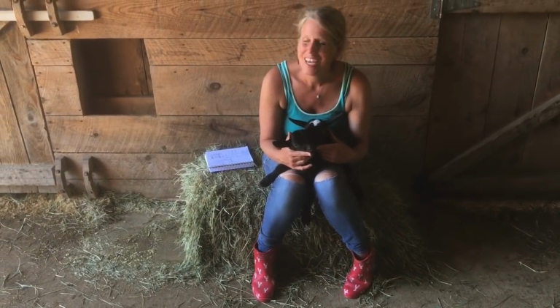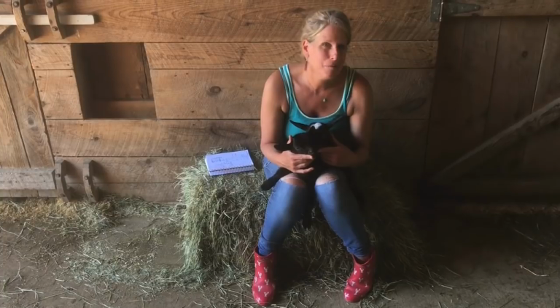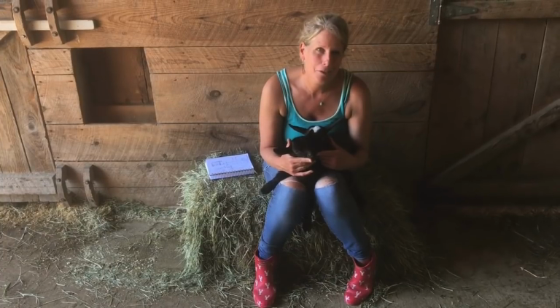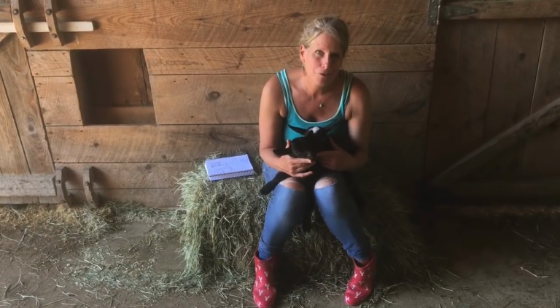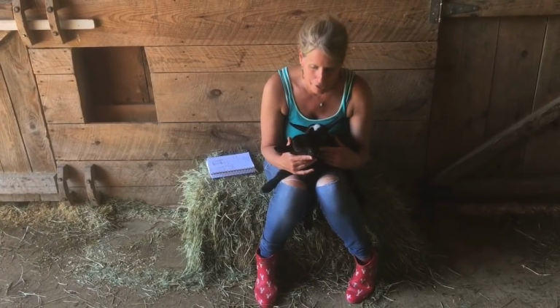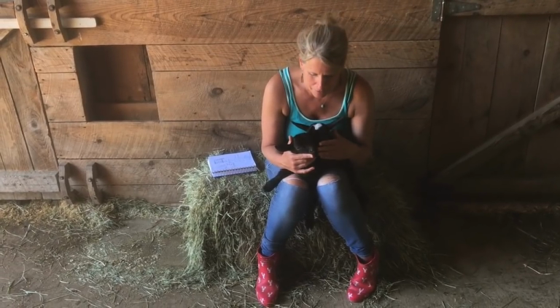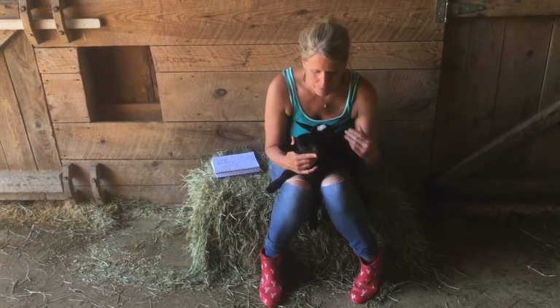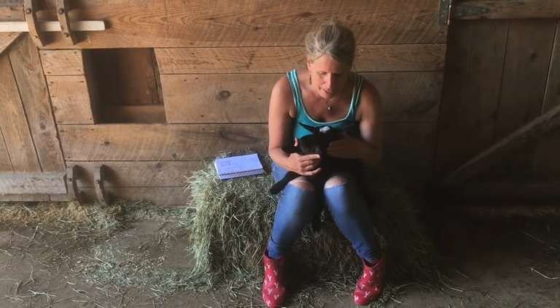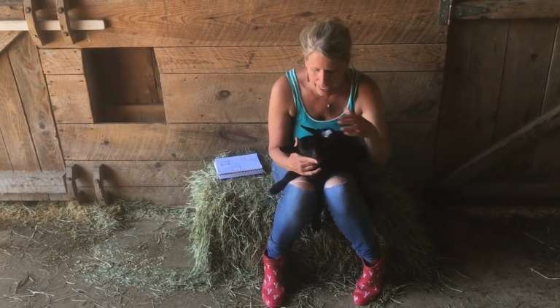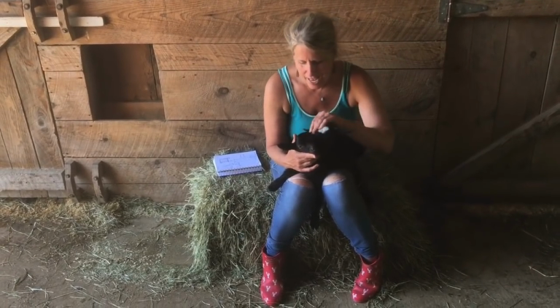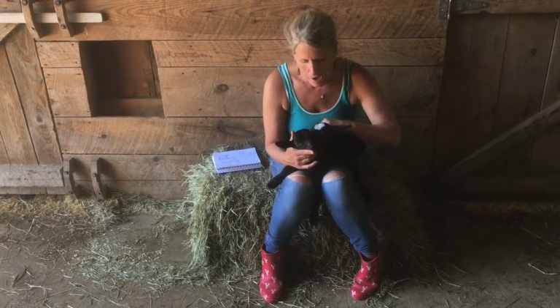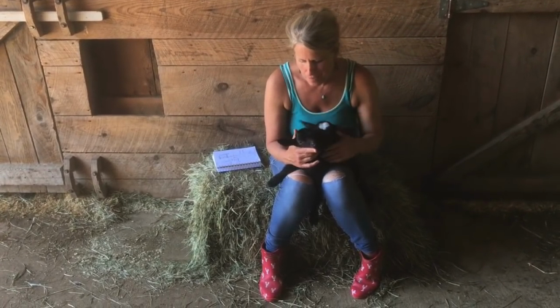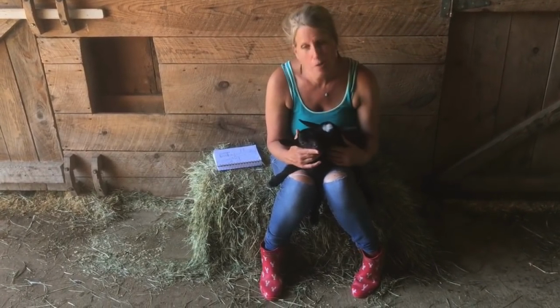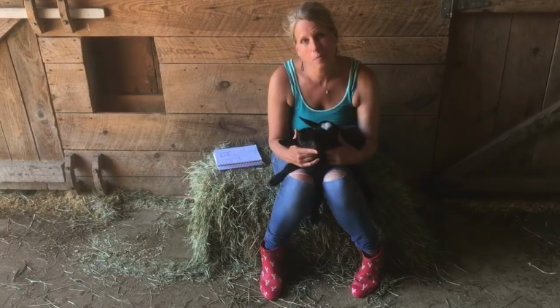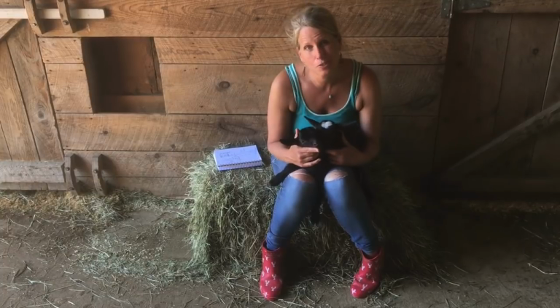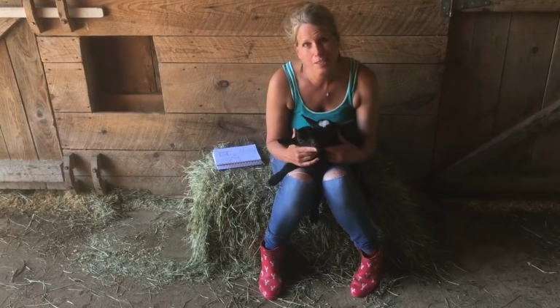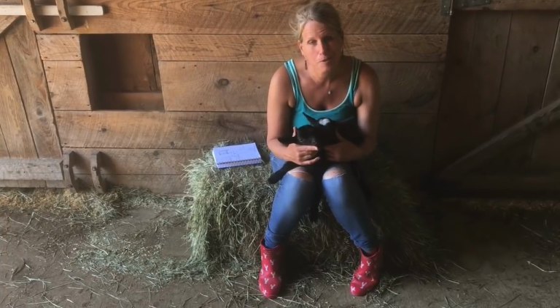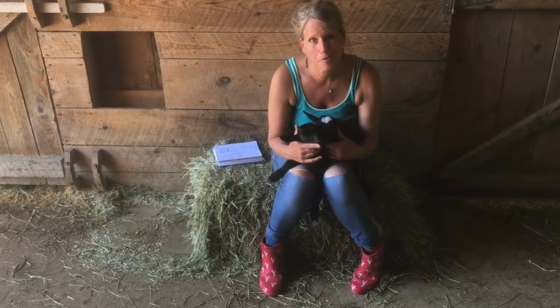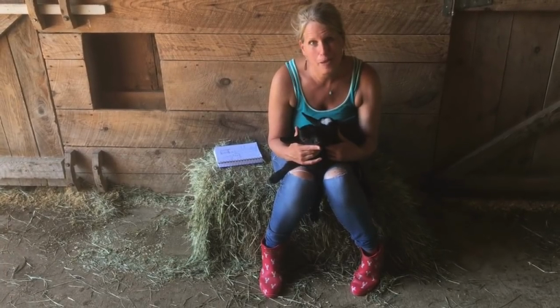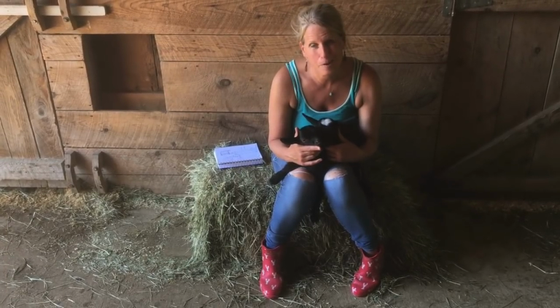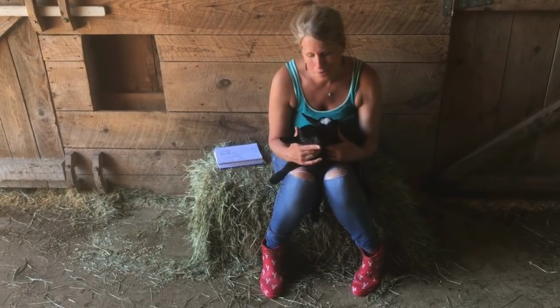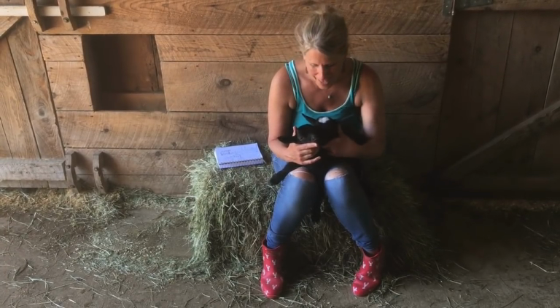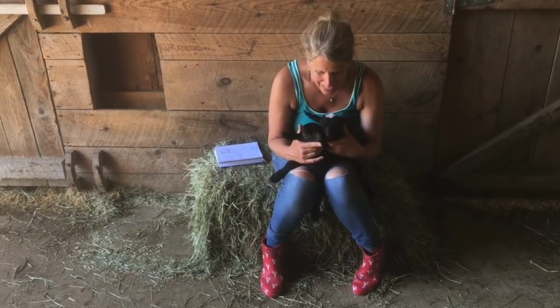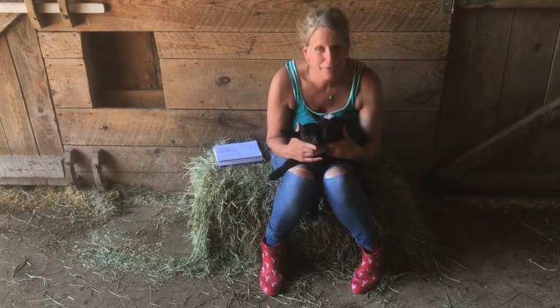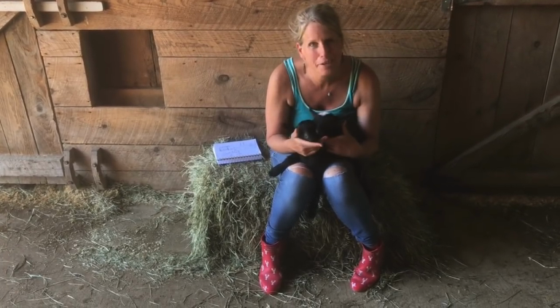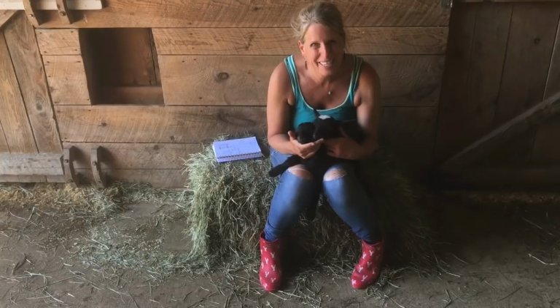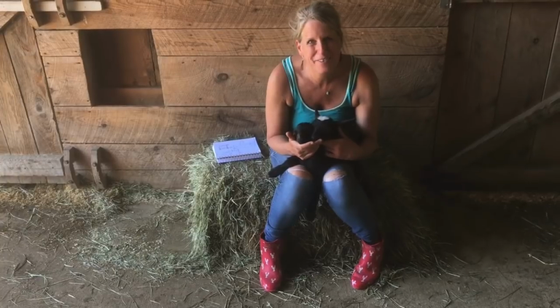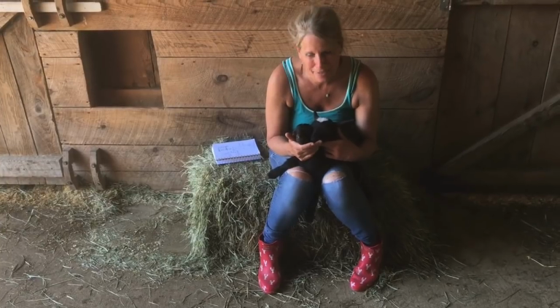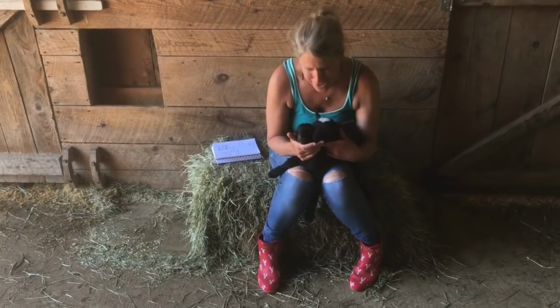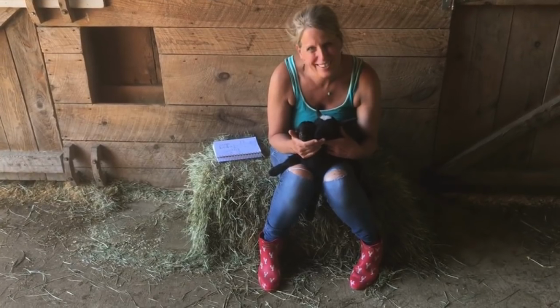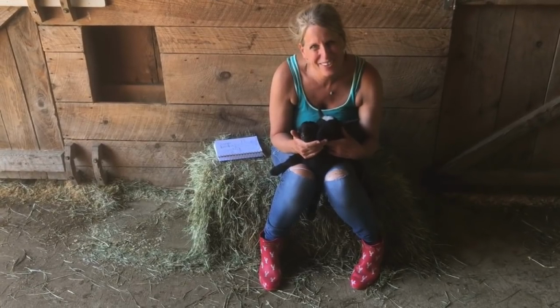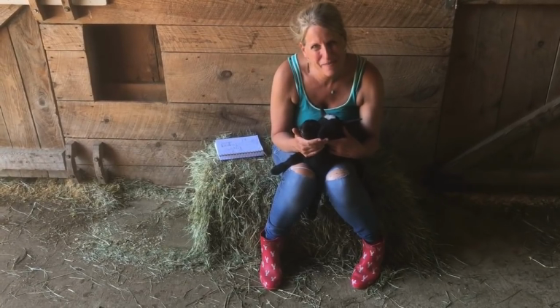In a couple of days I'll know for sure, and I'll have the vet take a peek at them today. I hope this helps you as you're trying to determine whether your new babies are polled, and that you enjoyed meeting the newest members of our herd. Have a great day, everybody.